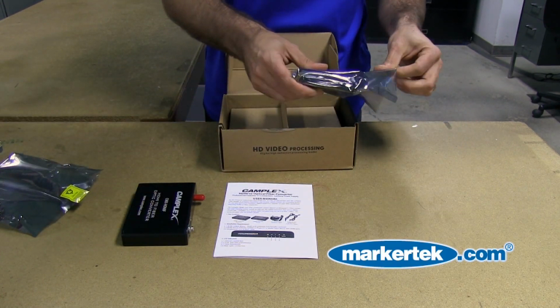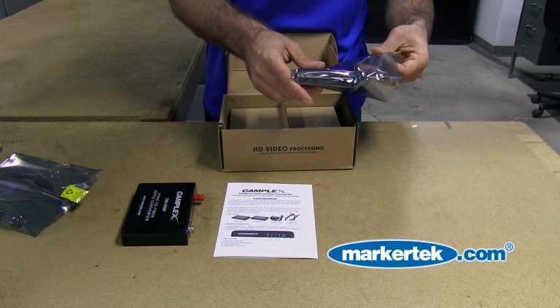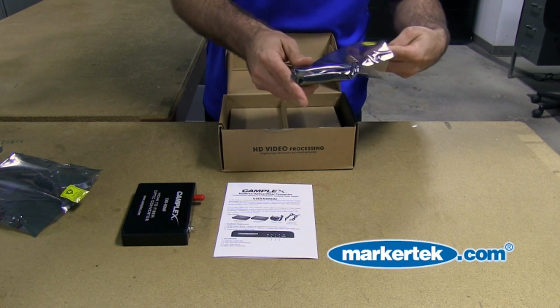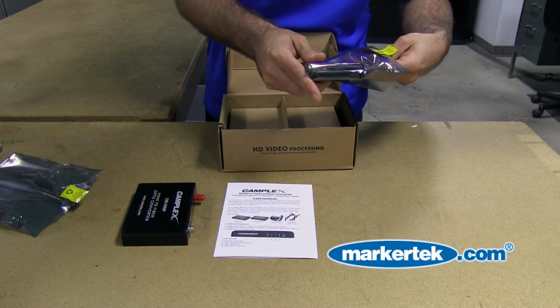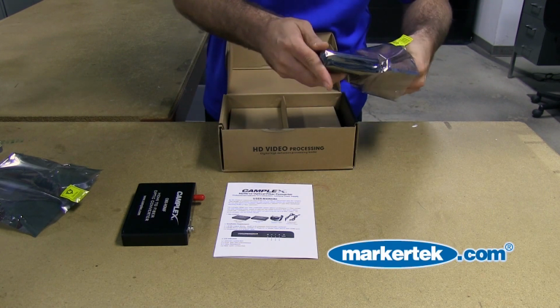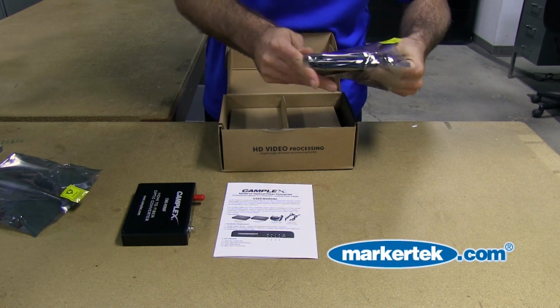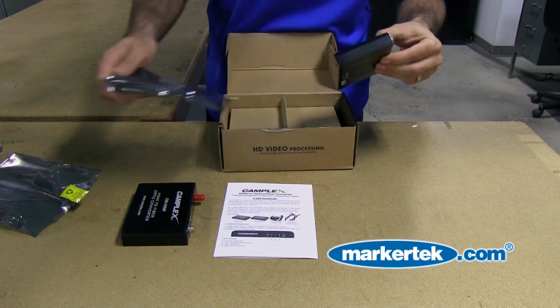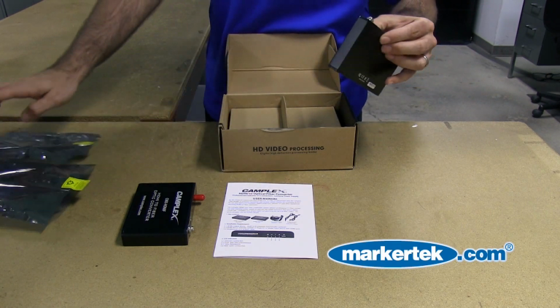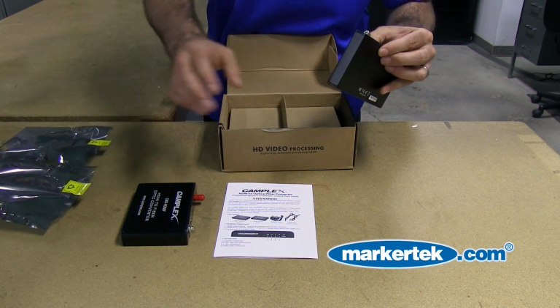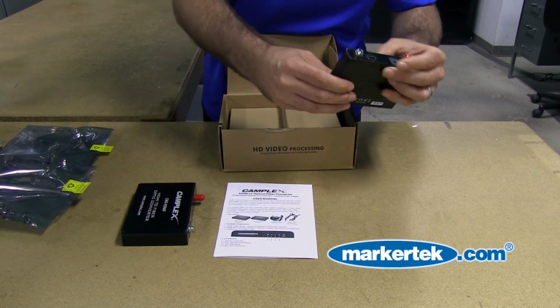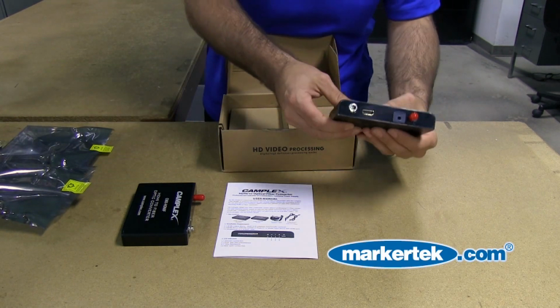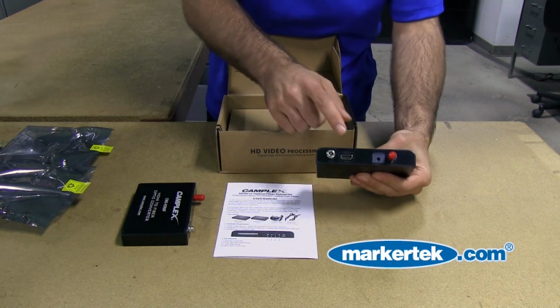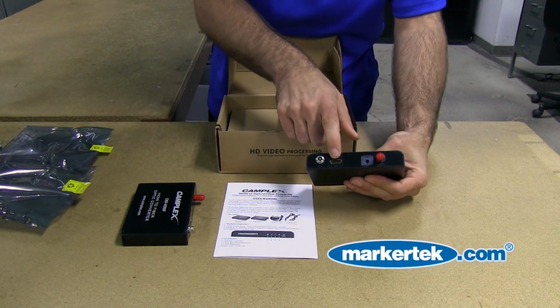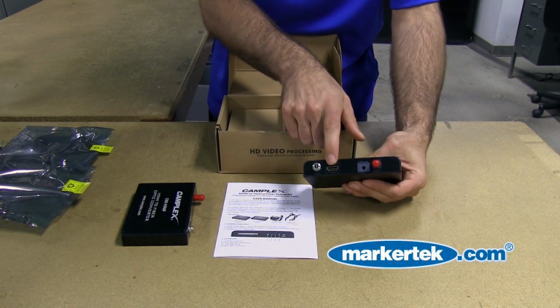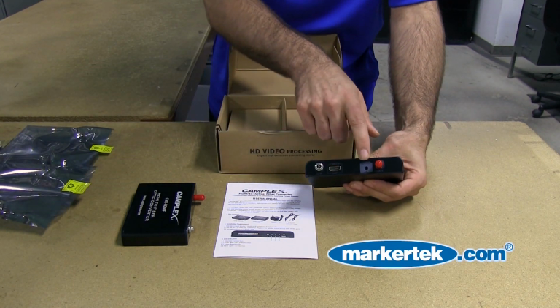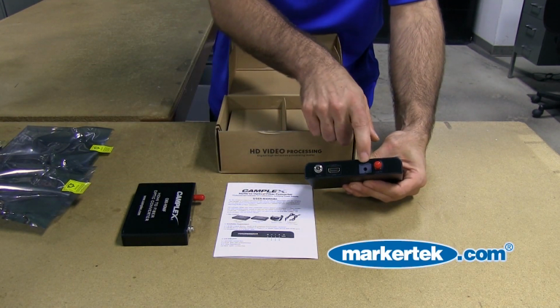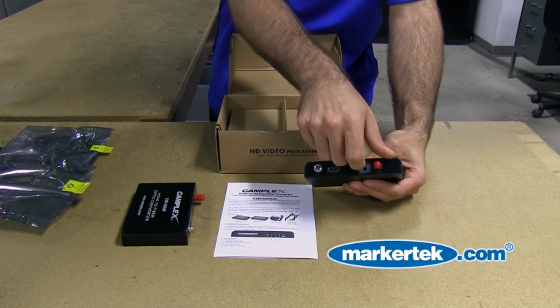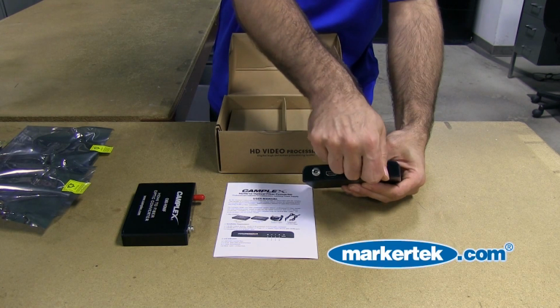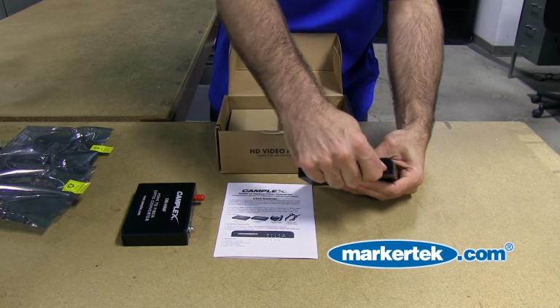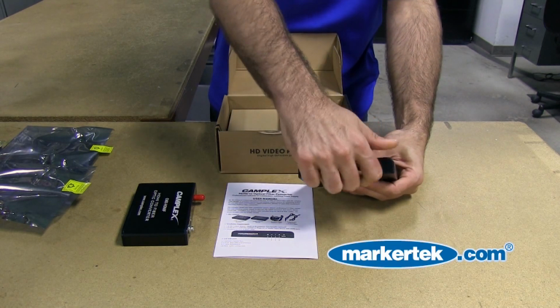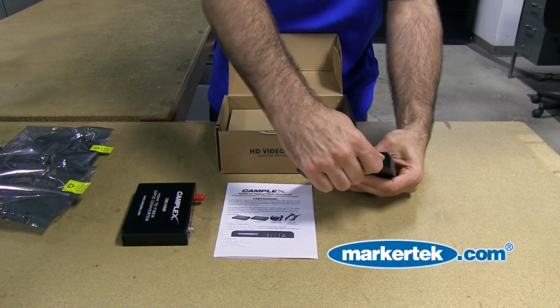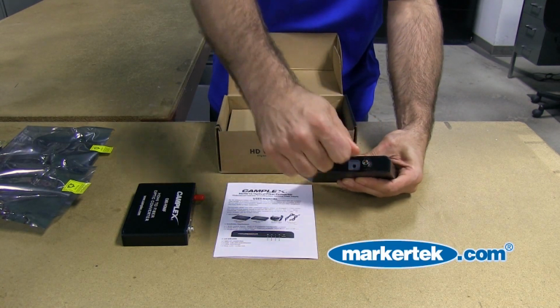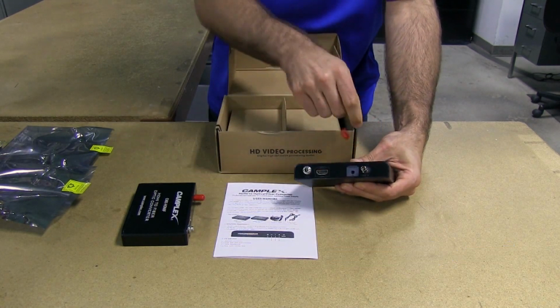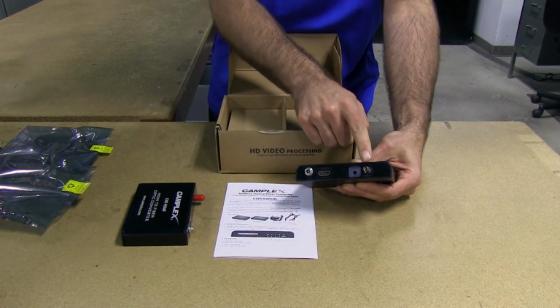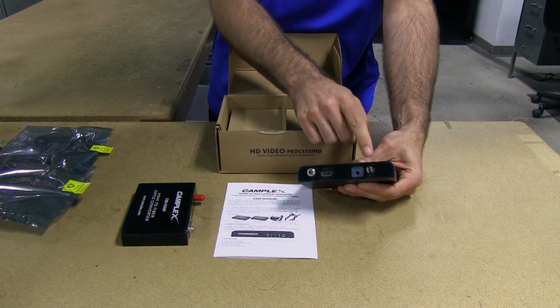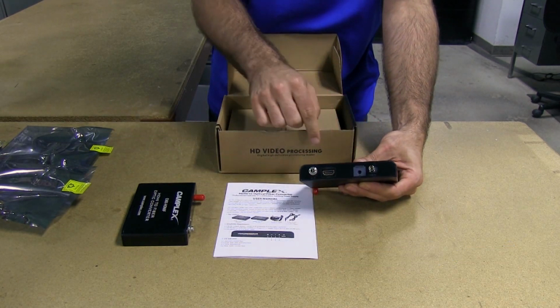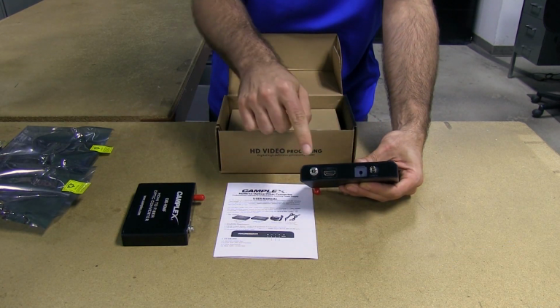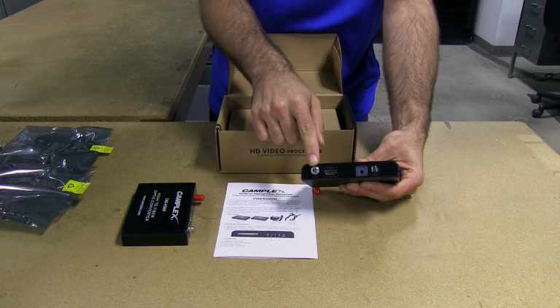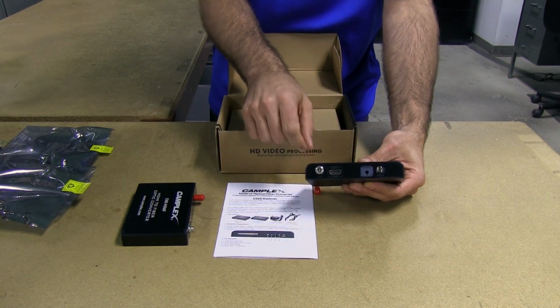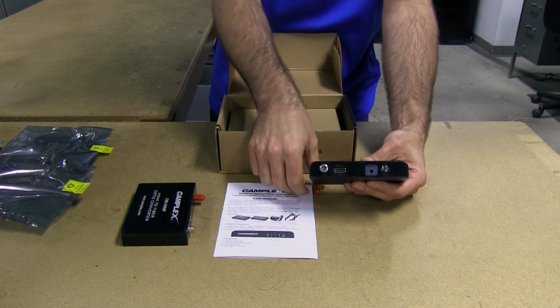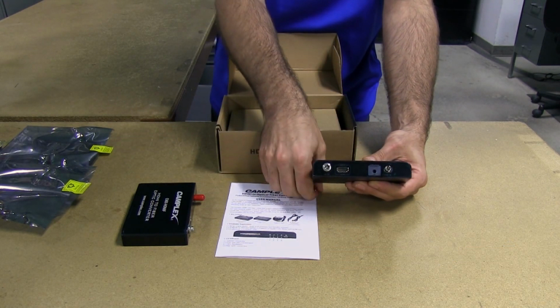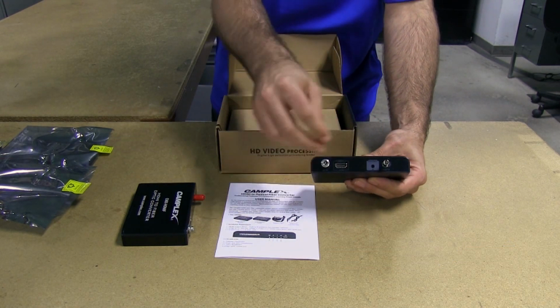This must be our transmitter side of things, and it is. We have an HDMI input, IR extender, again it's an ST fiber optic connector, and a locking power supply.